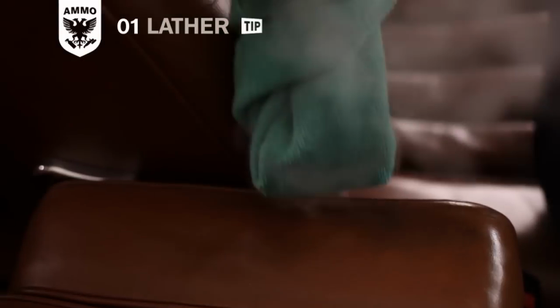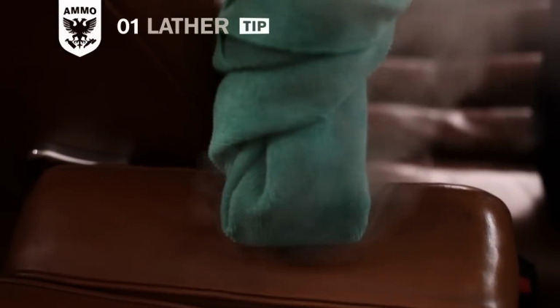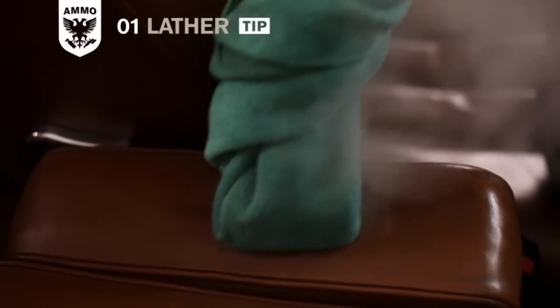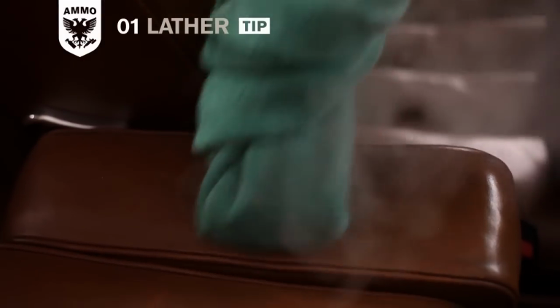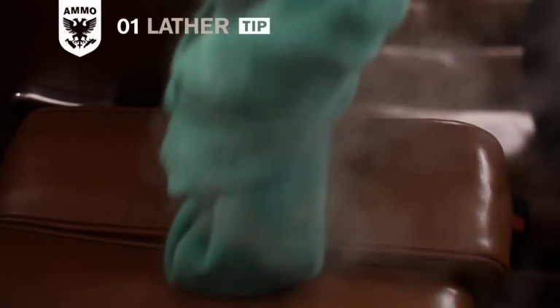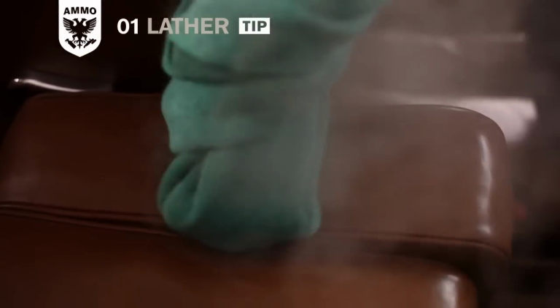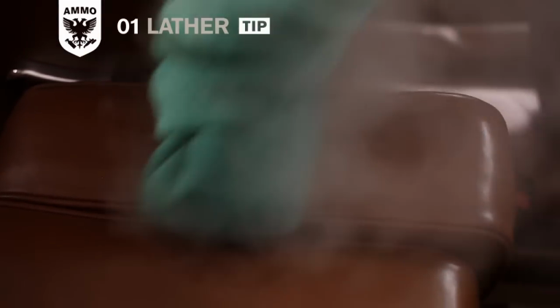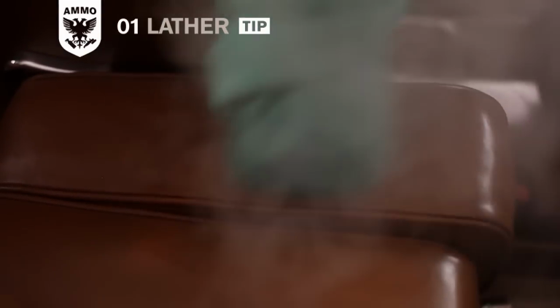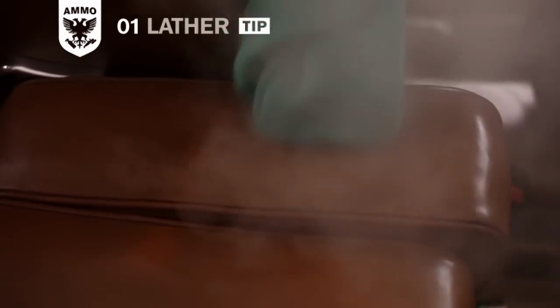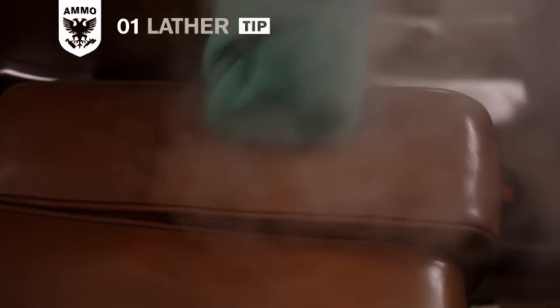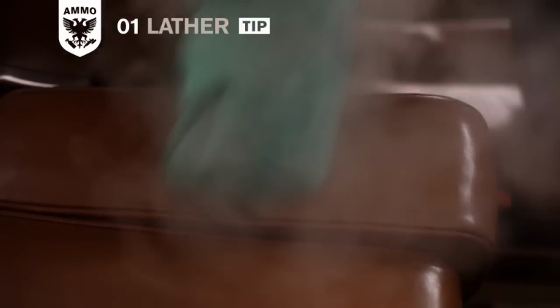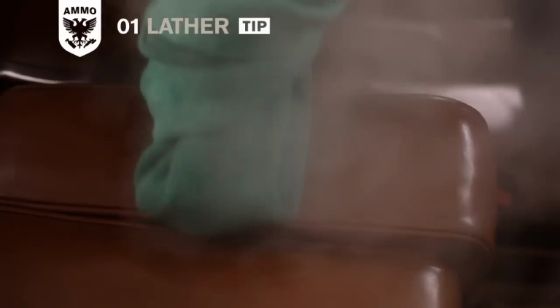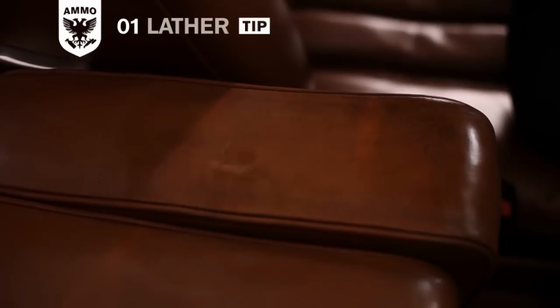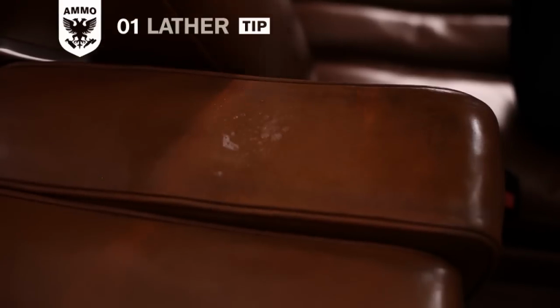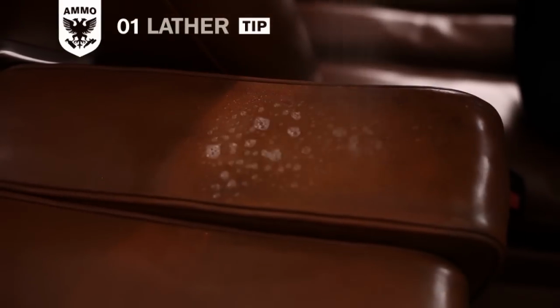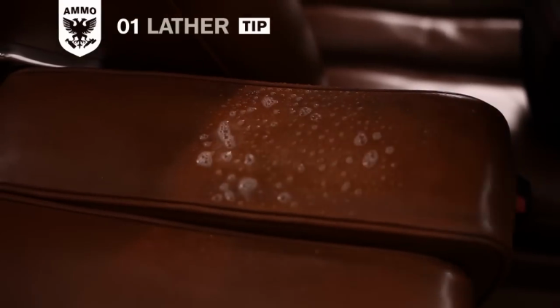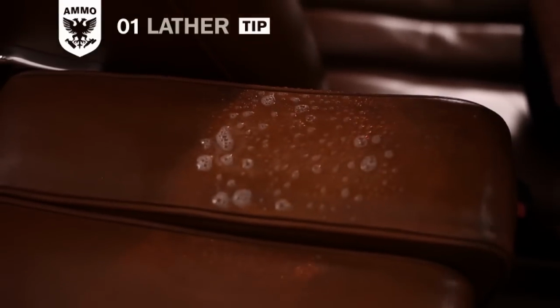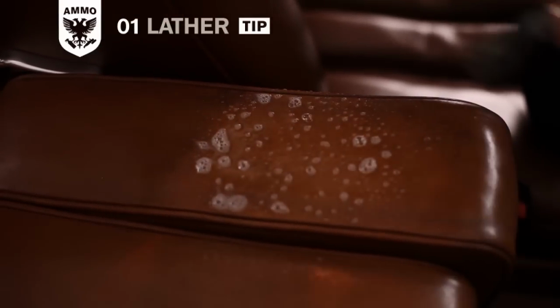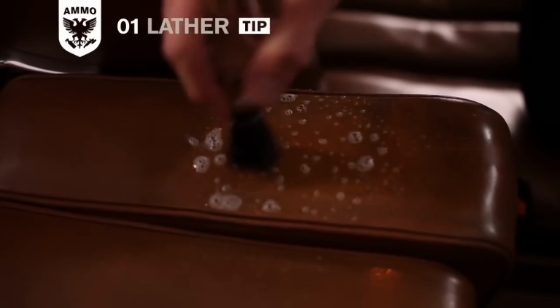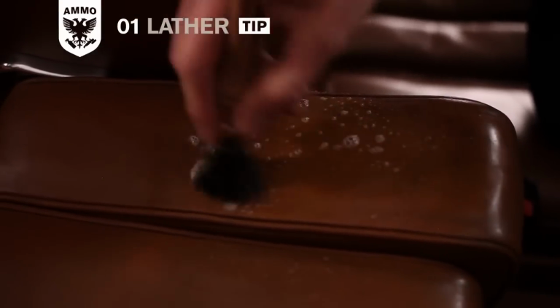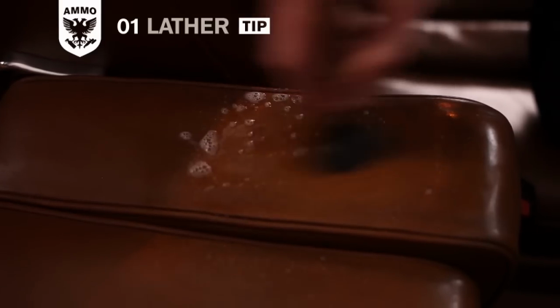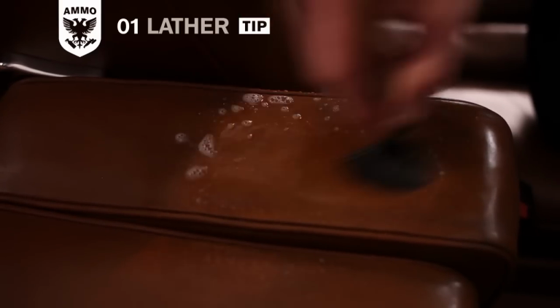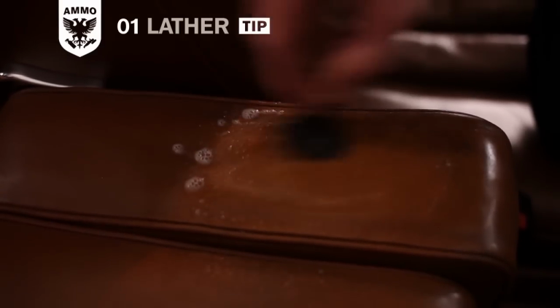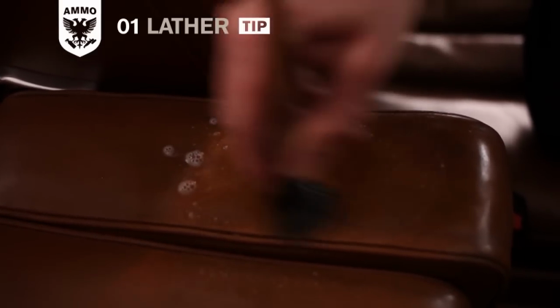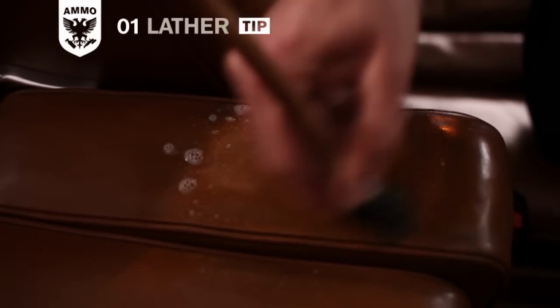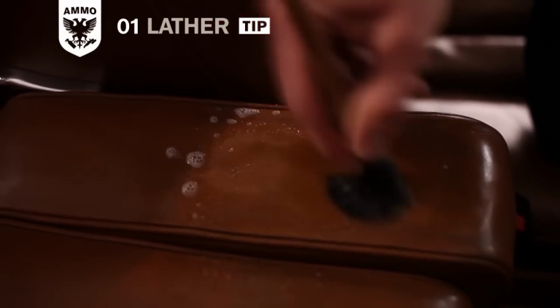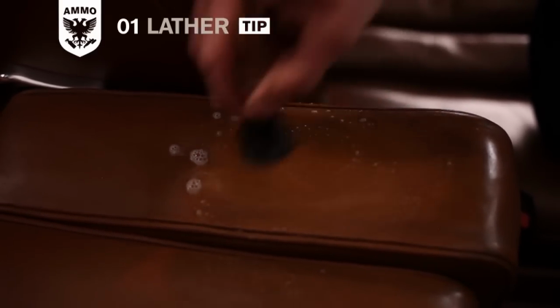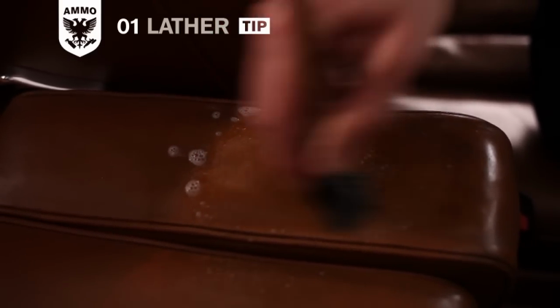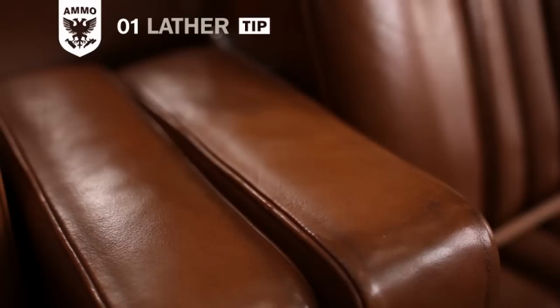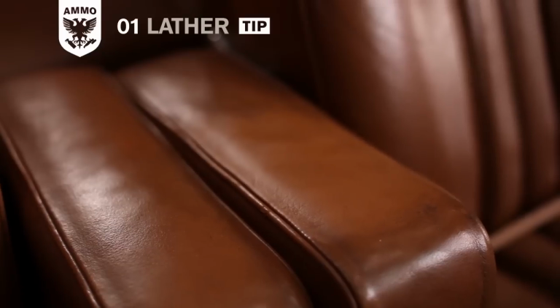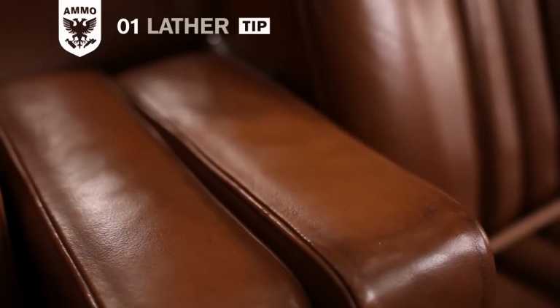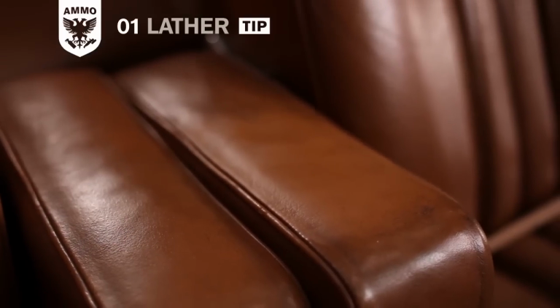For the most thorough cleaning, I combine the heat of the steamer along with the lather interior cleanser. The heat from the steamer opens the pores of the material, allowing the Ammo Lather to penetrate the dirt and get it perfectly clean.